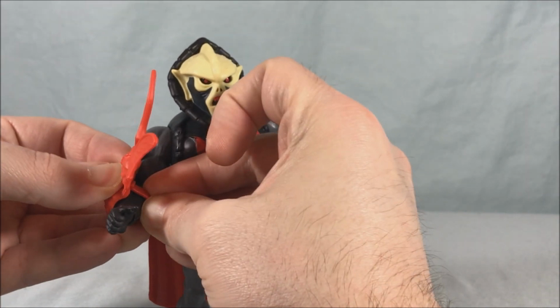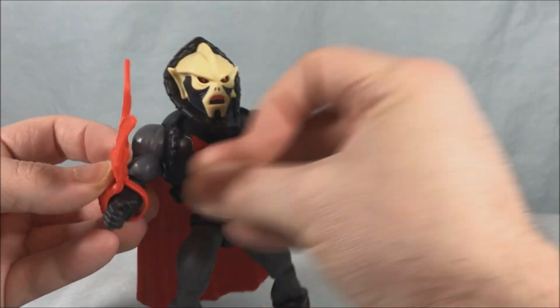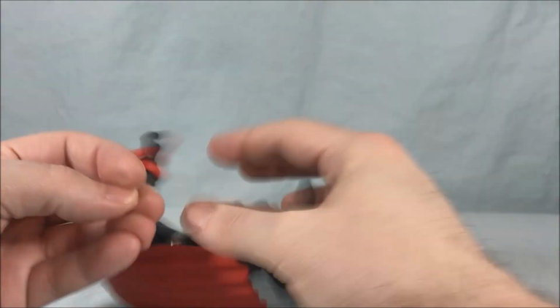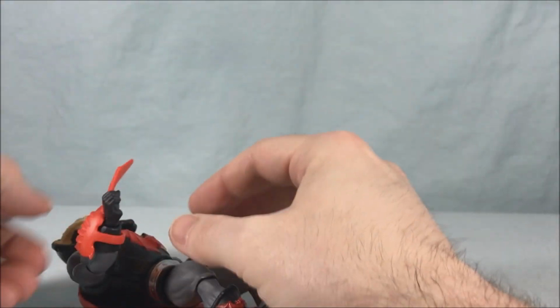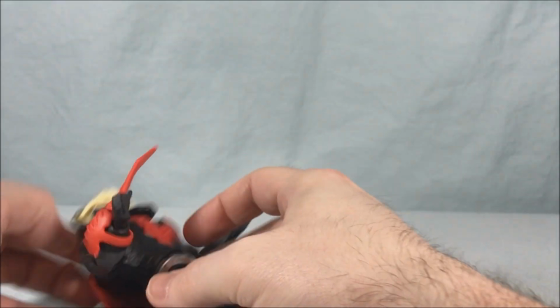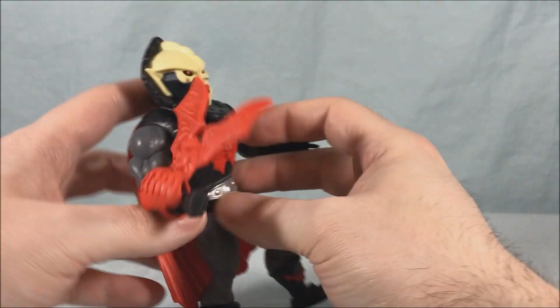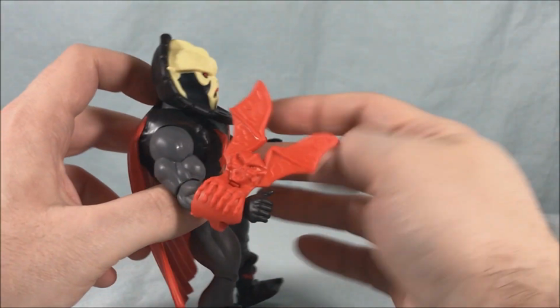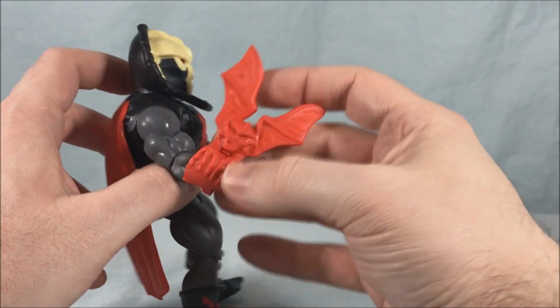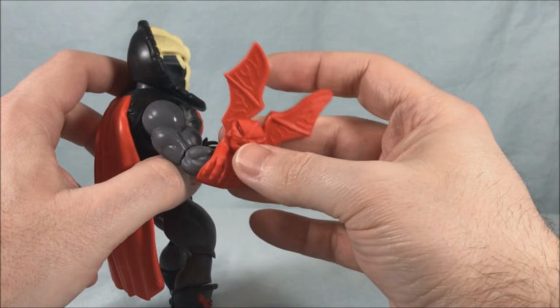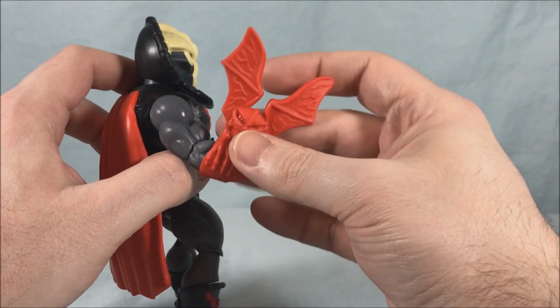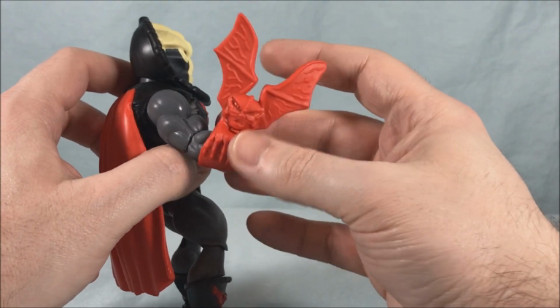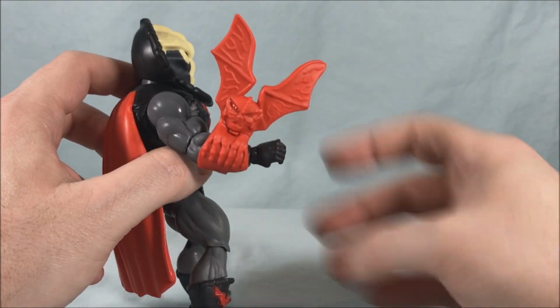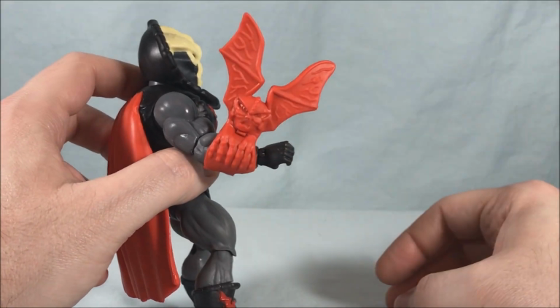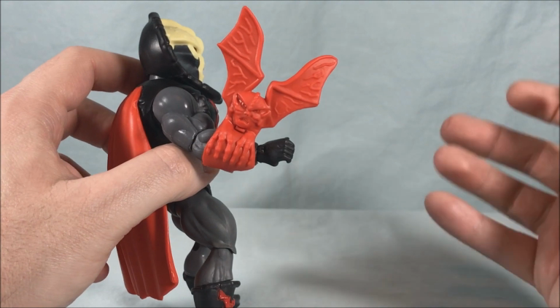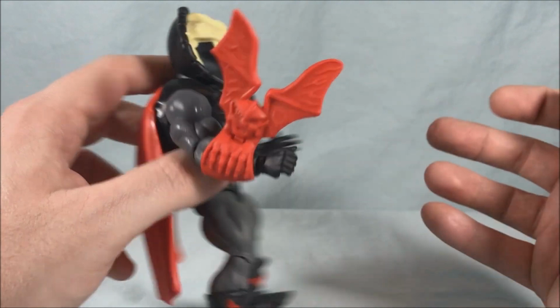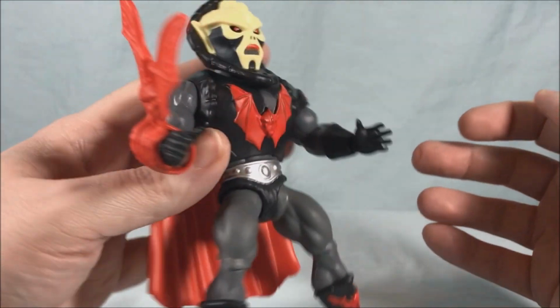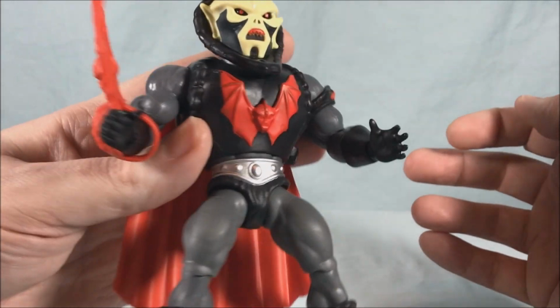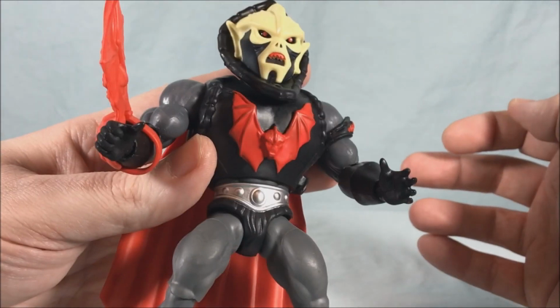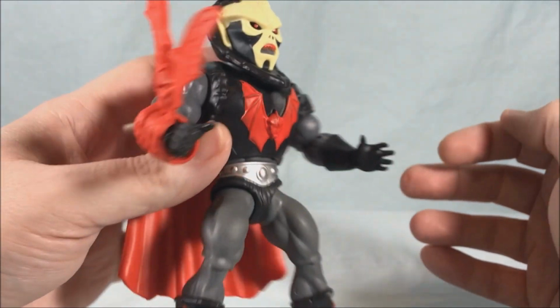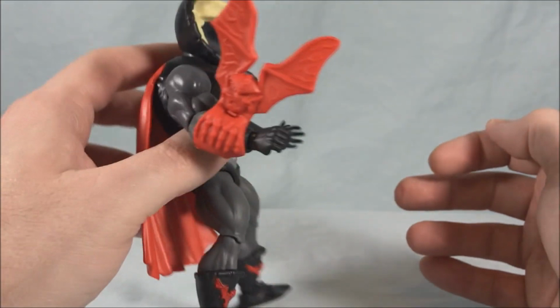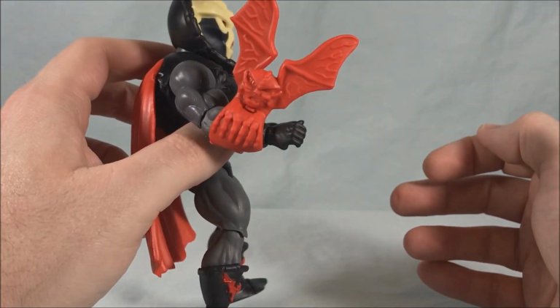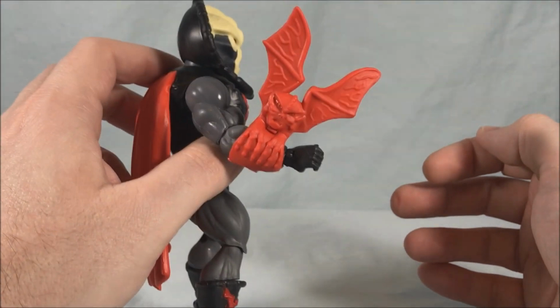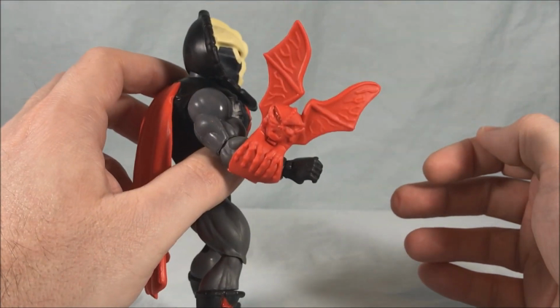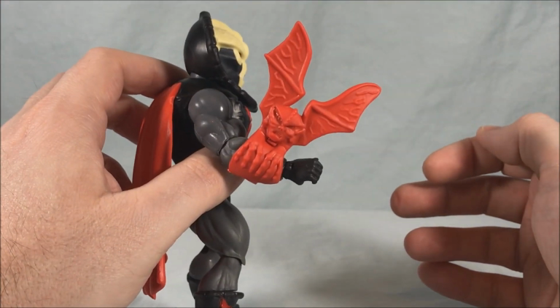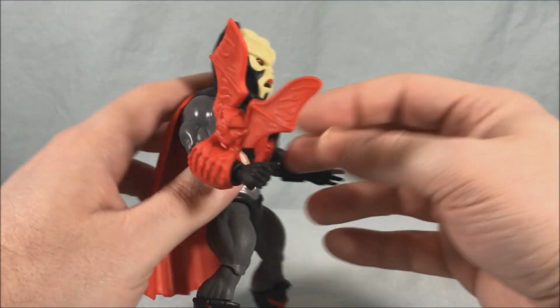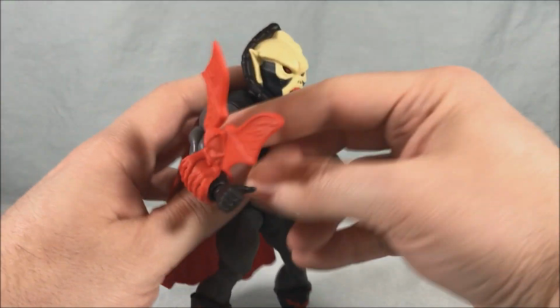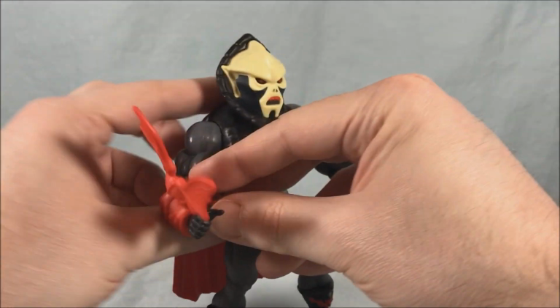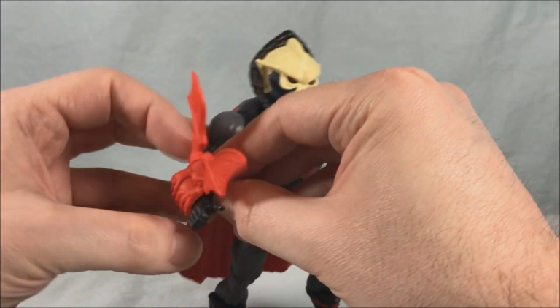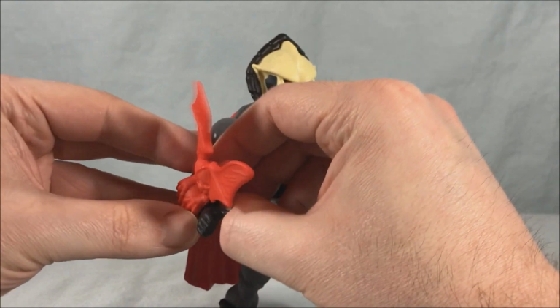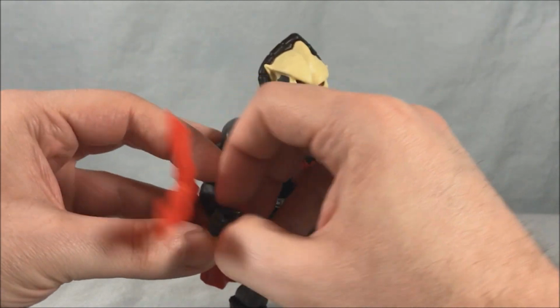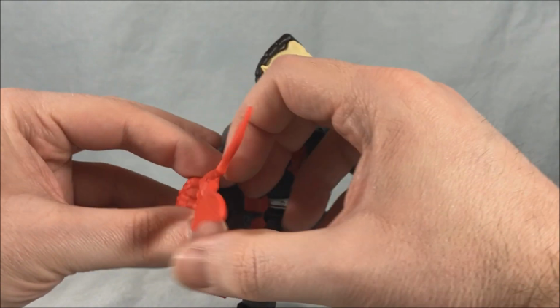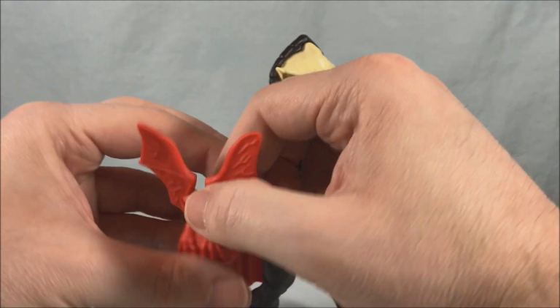I'm not going to push it all the way through — one because you don't really need to, and two because I'm afraid it'll get stuck and I'll never be able to get it off. But that loosely demonstrates how it attaches to the forearm. So I'm going to take that off.